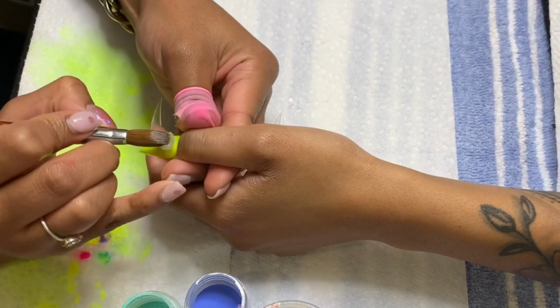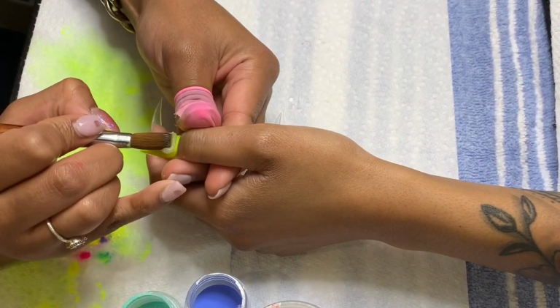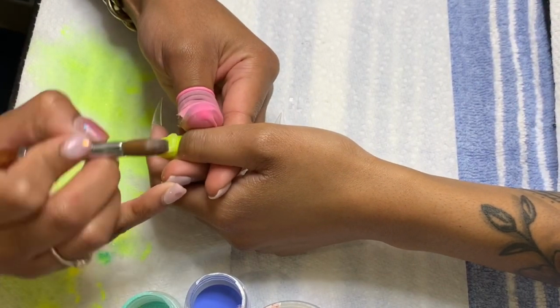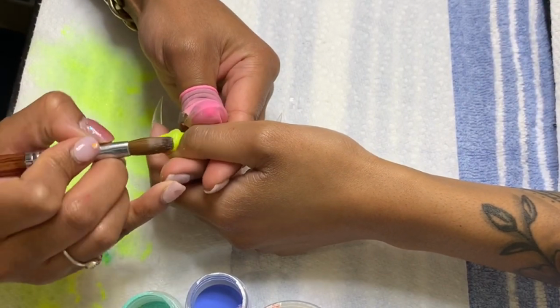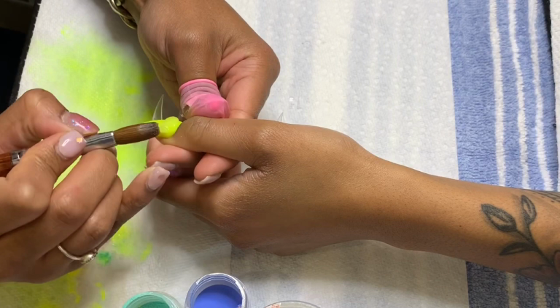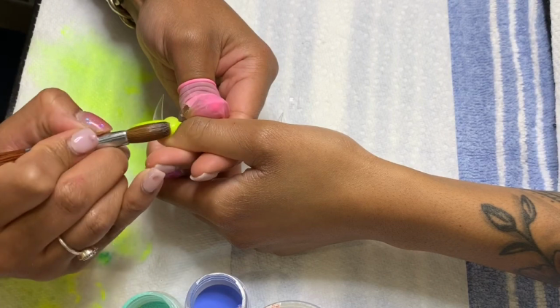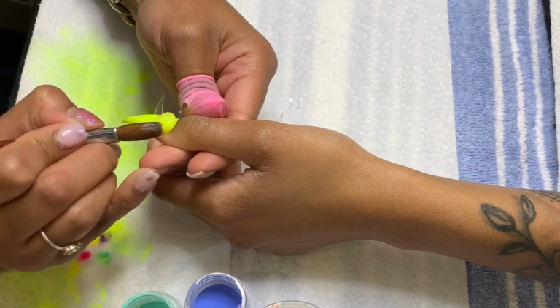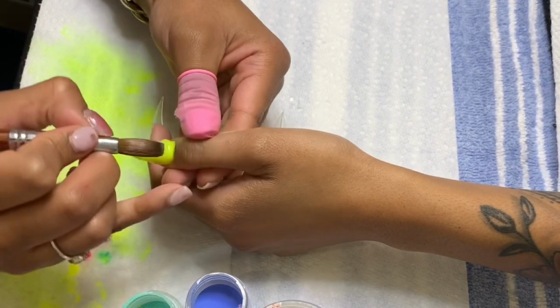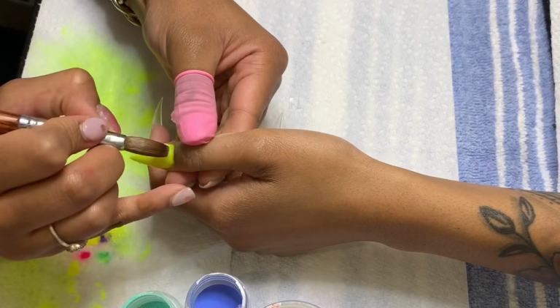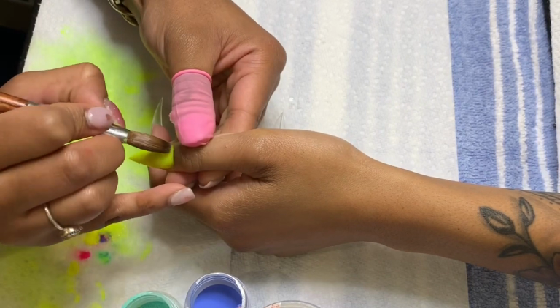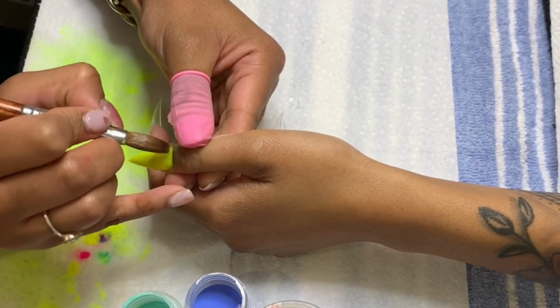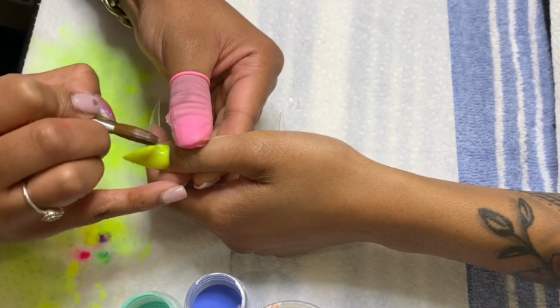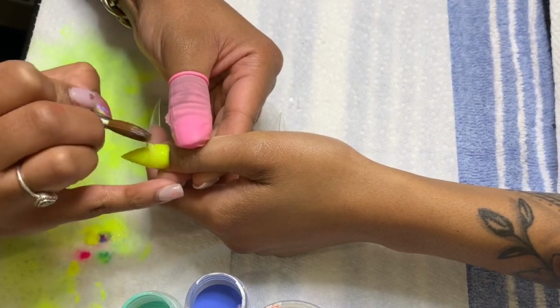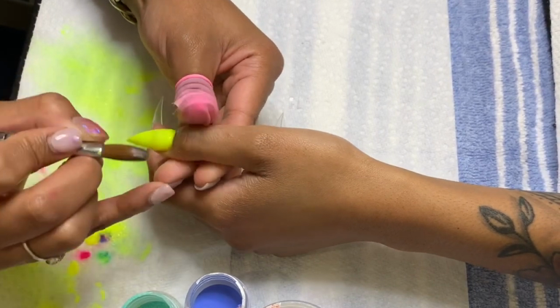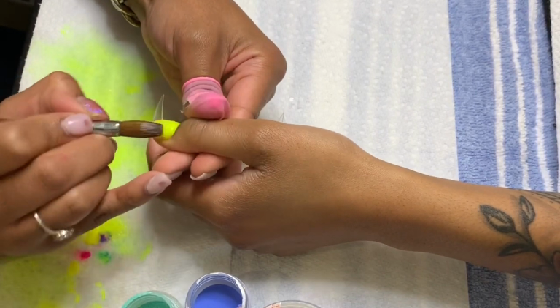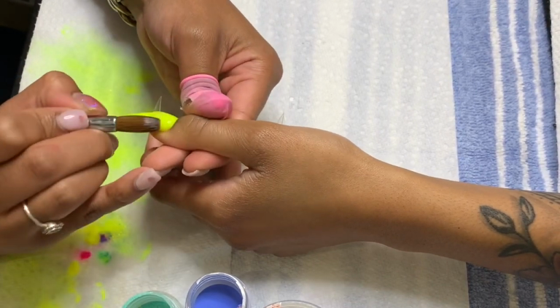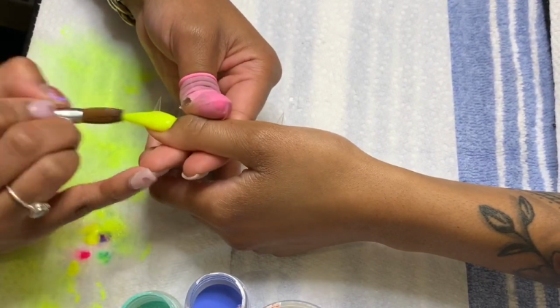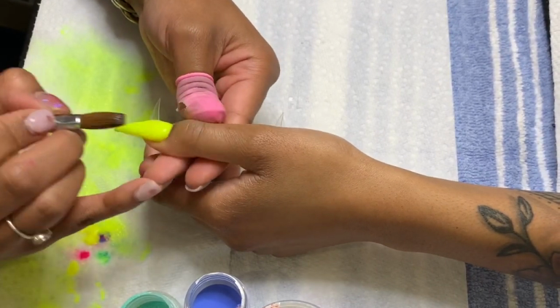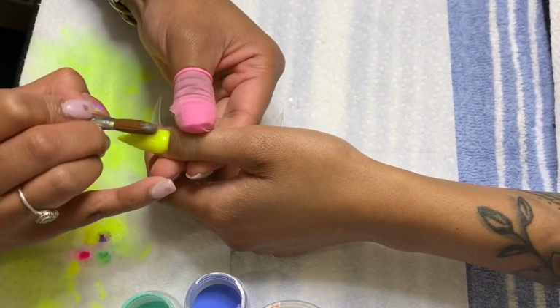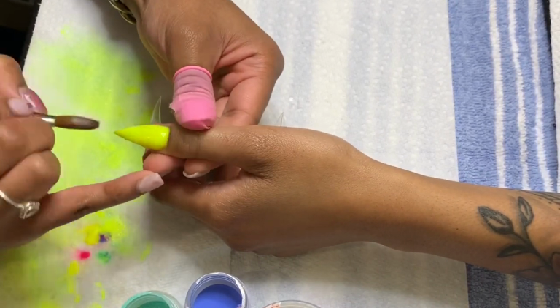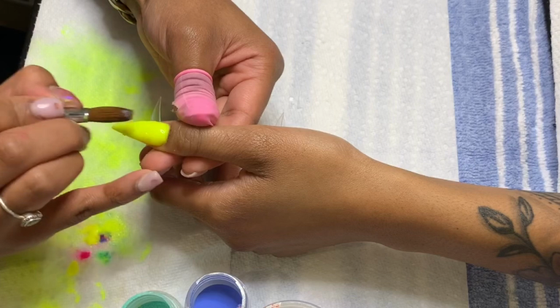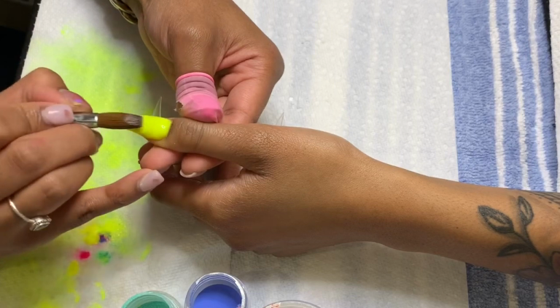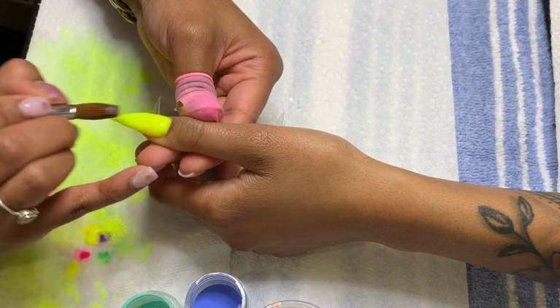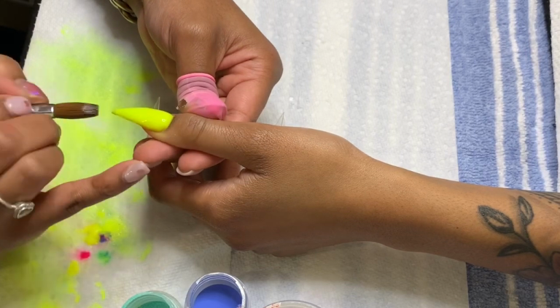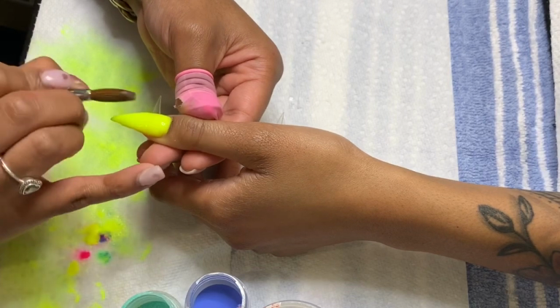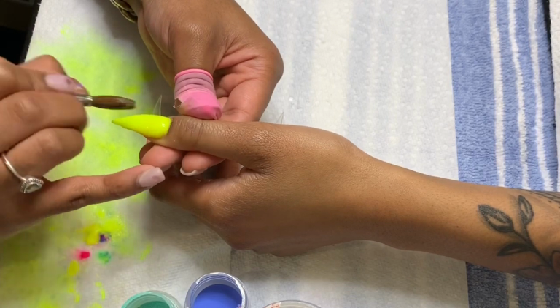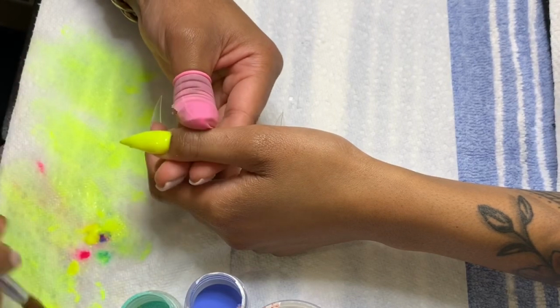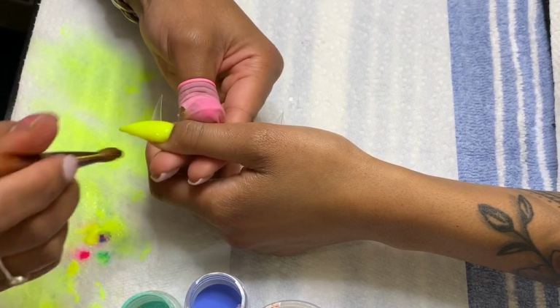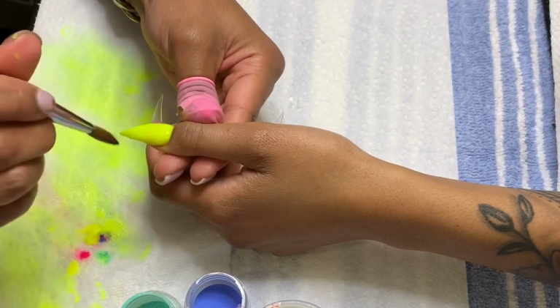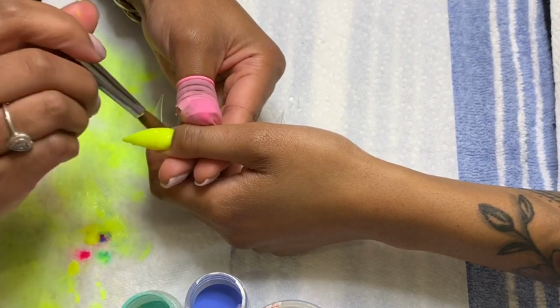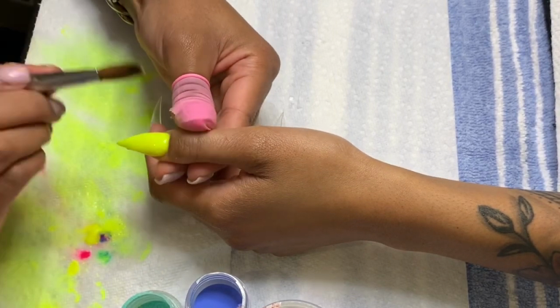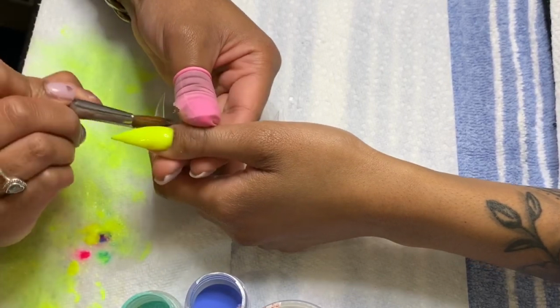Someone's probably going to have a question about what brush I'm using — this is the Alpha brush, I believe a size 10, and I'll also link that down below for you guys.